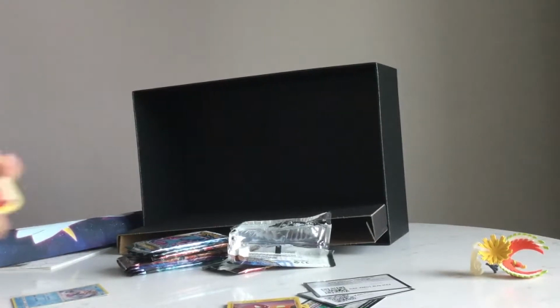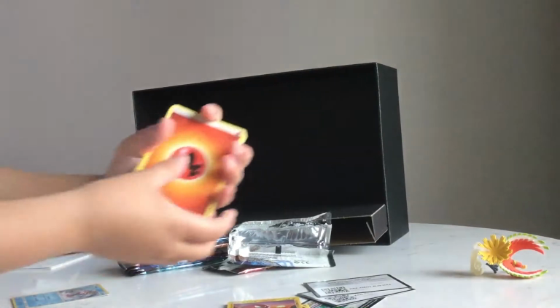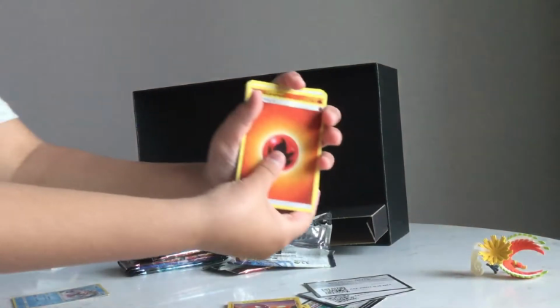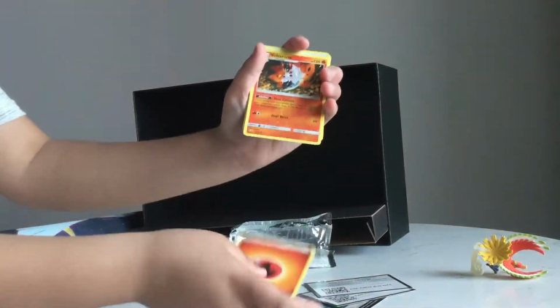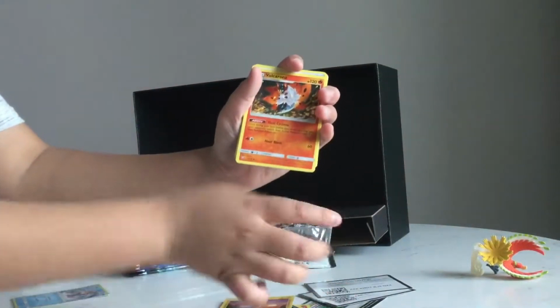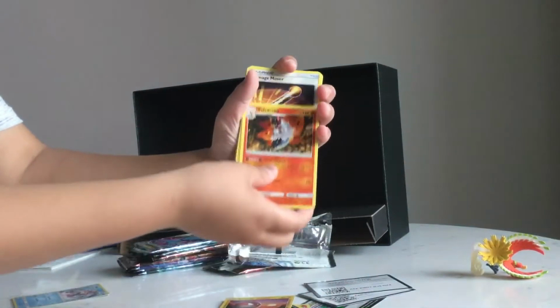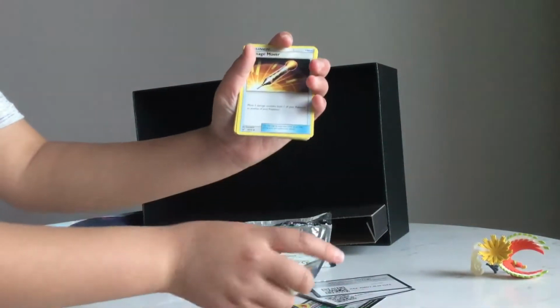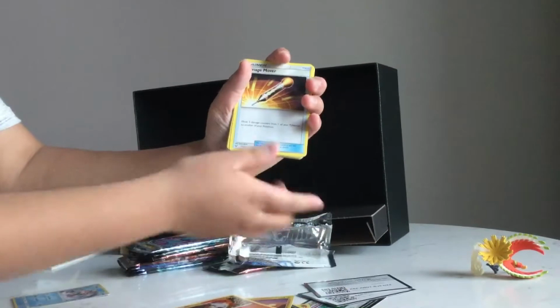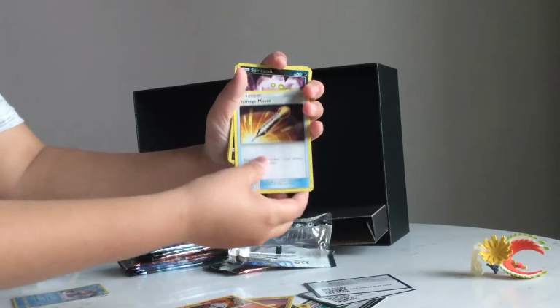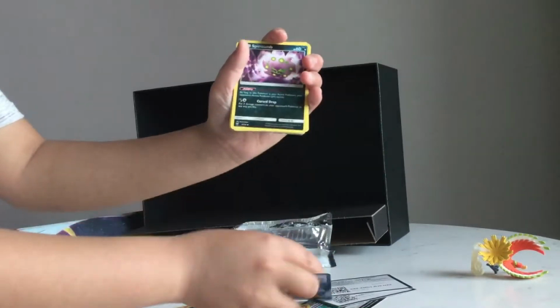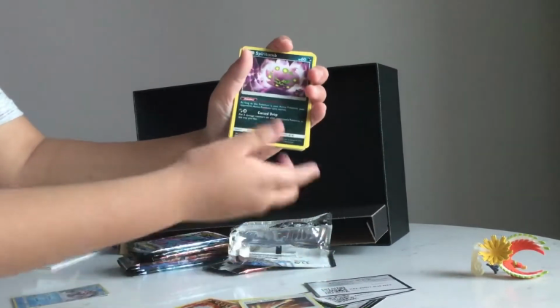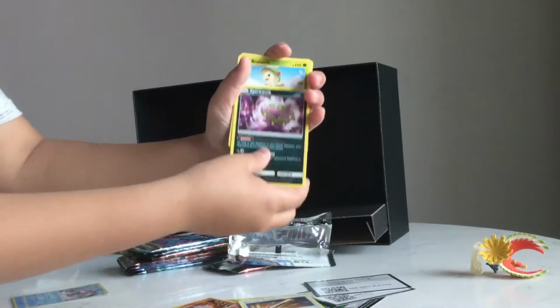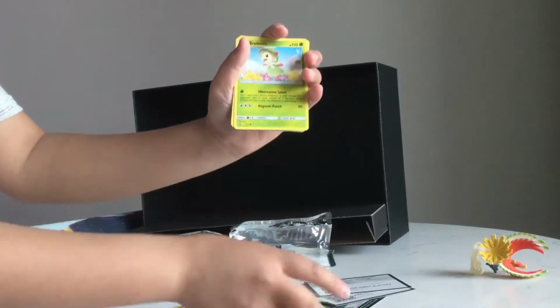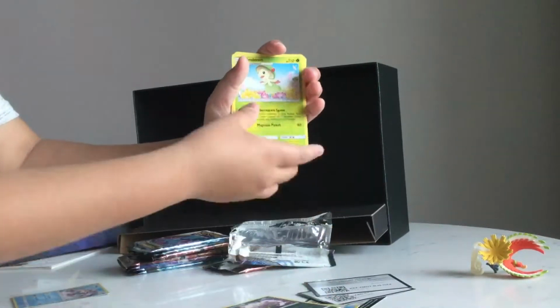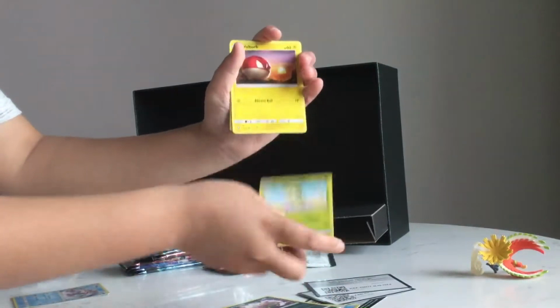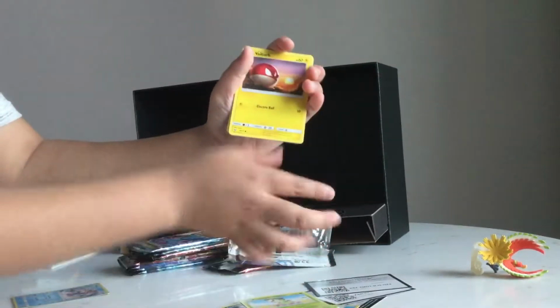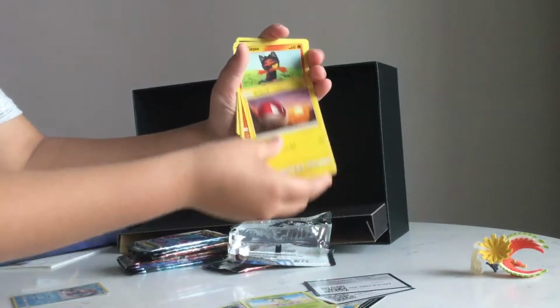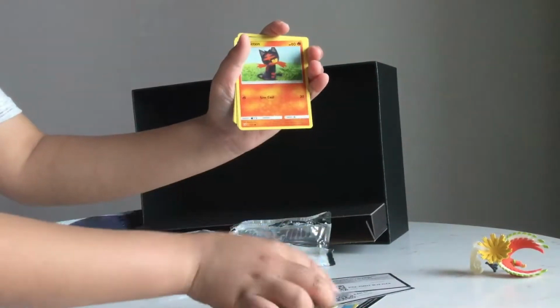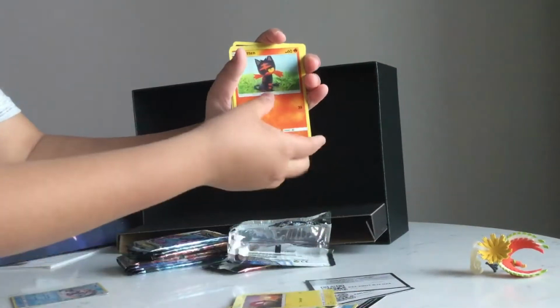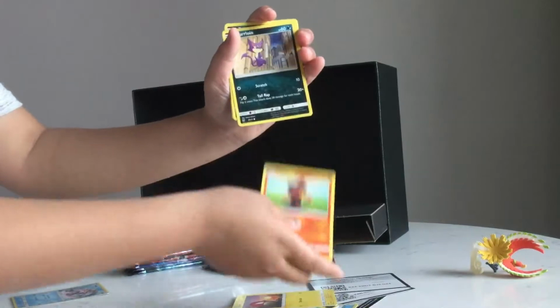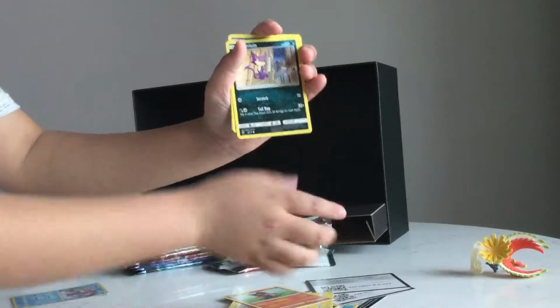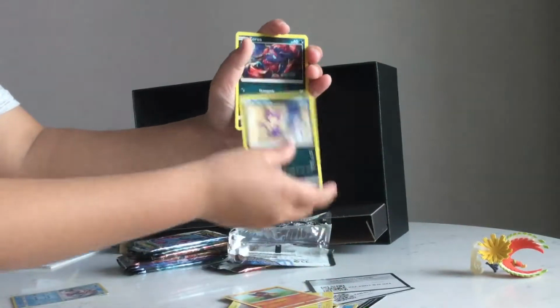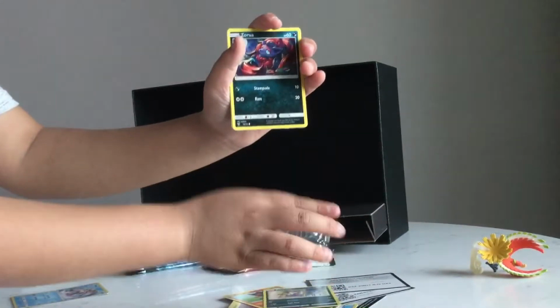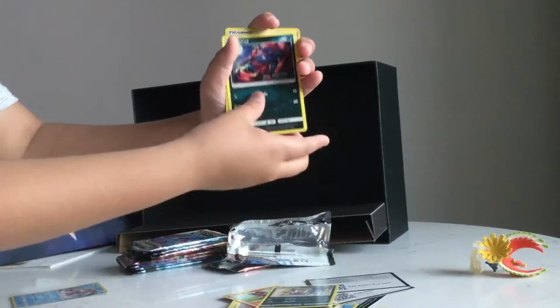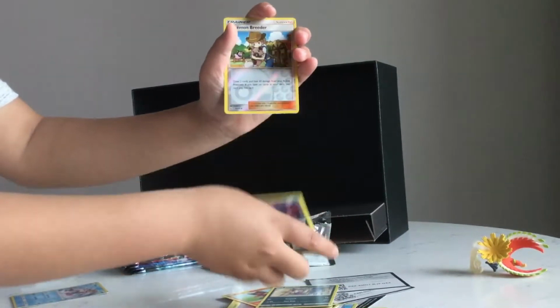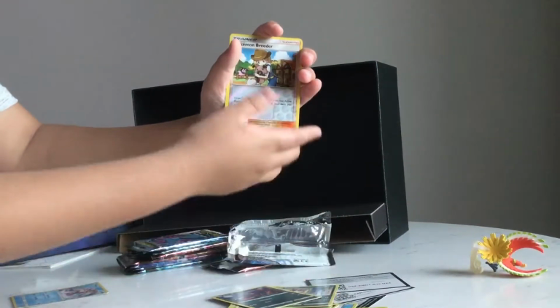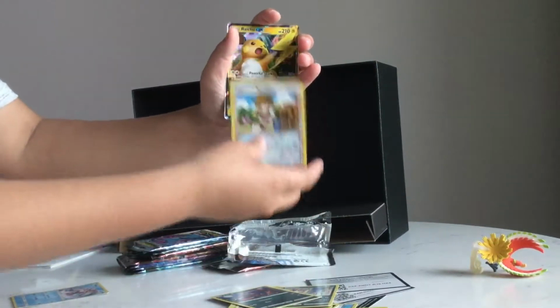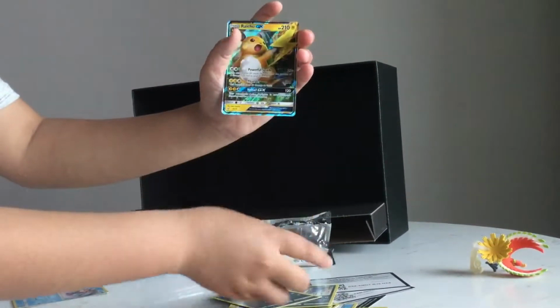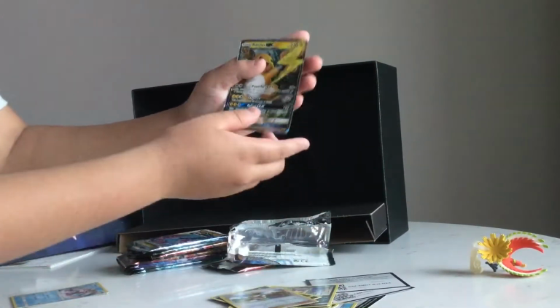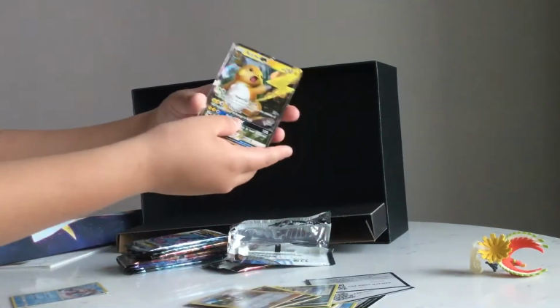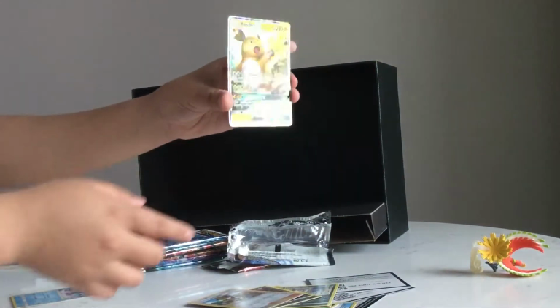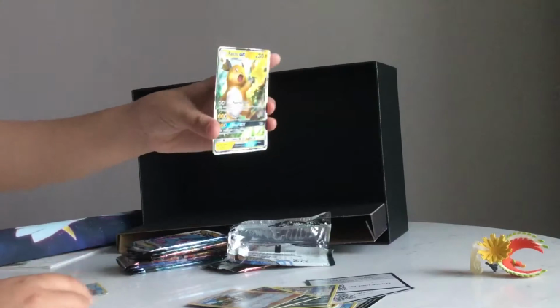Fire Energy, Volcarona, Damage Mover, Spiritomb, Team Flare Grunt, Voltorb, Eaton, Florine, Zorua, Pokemon Breeder, and a Raichu GX.